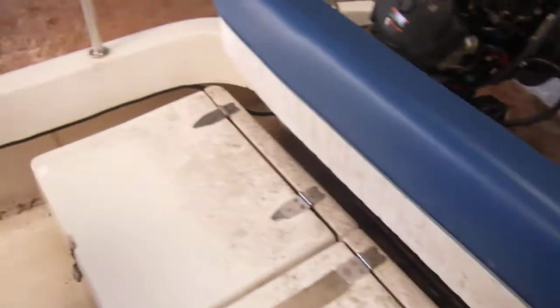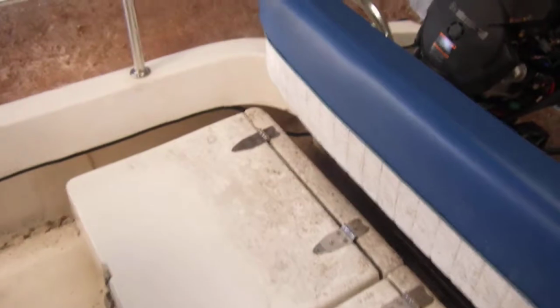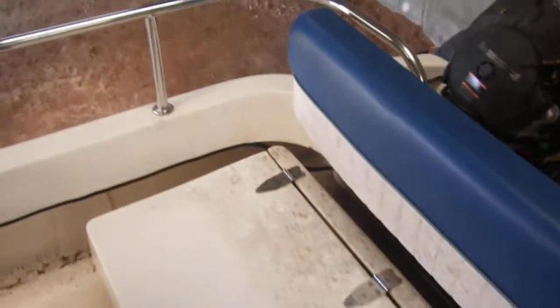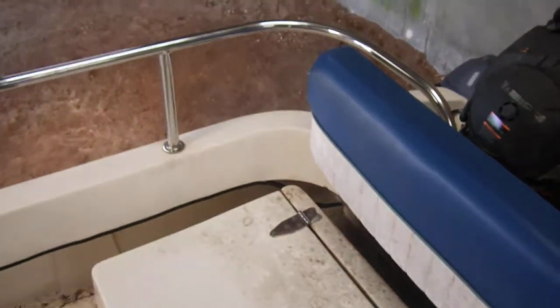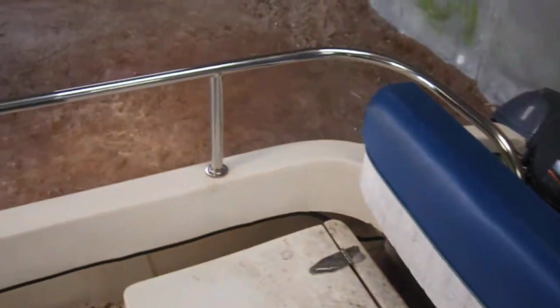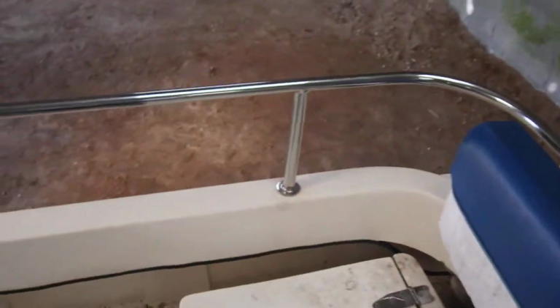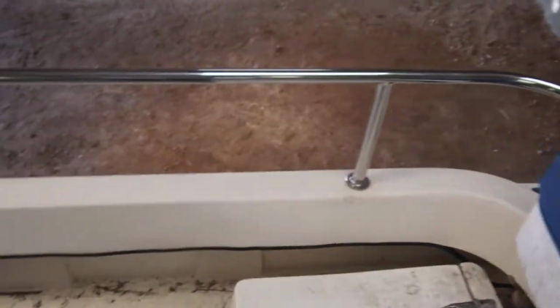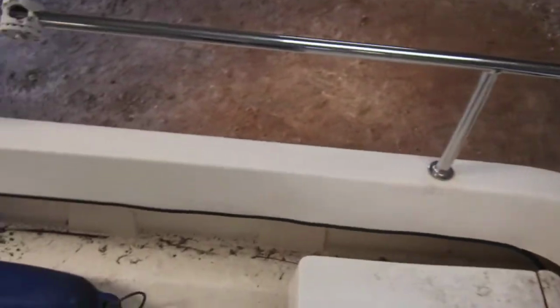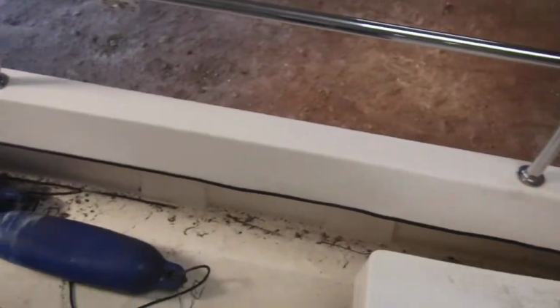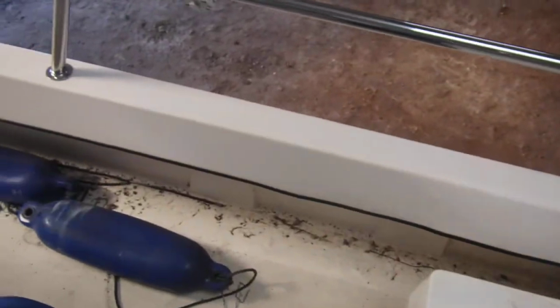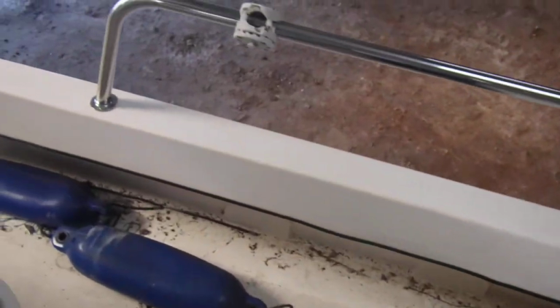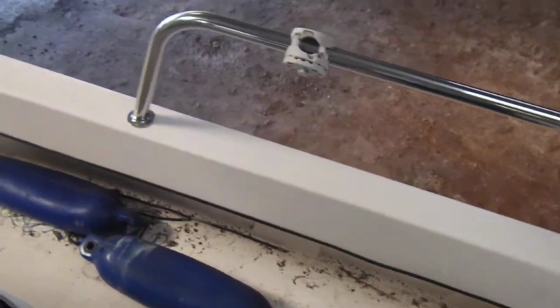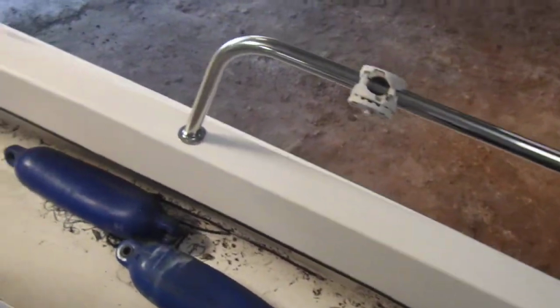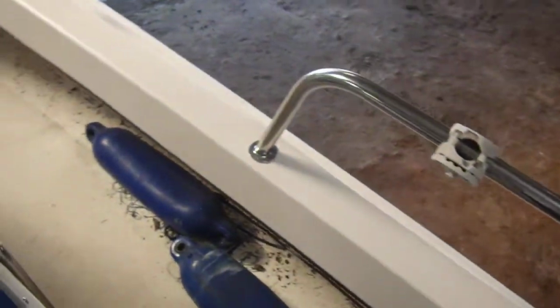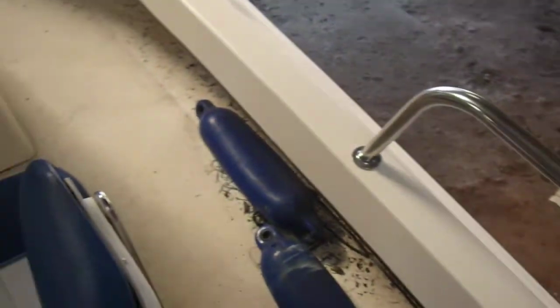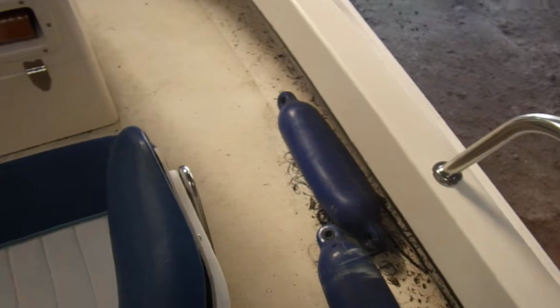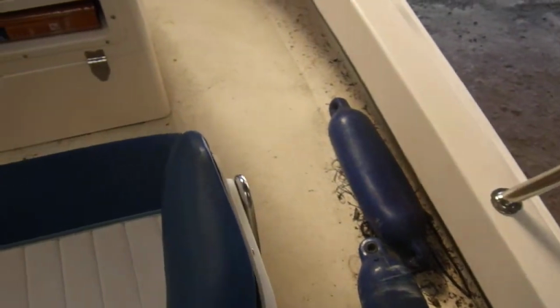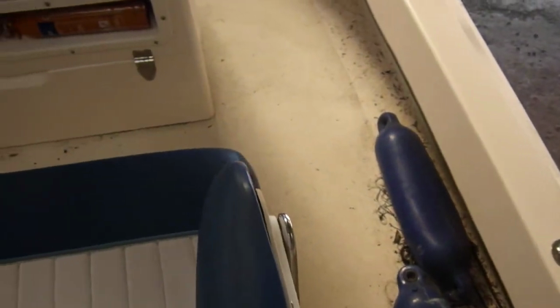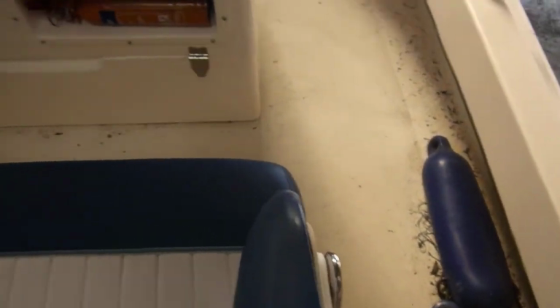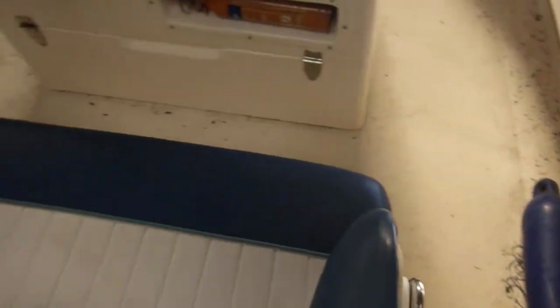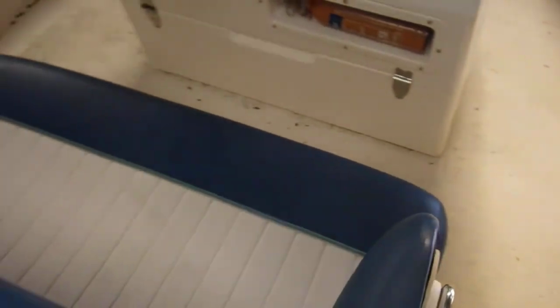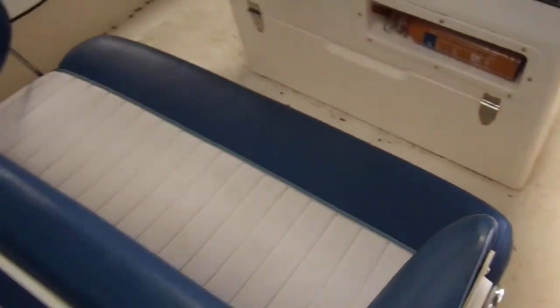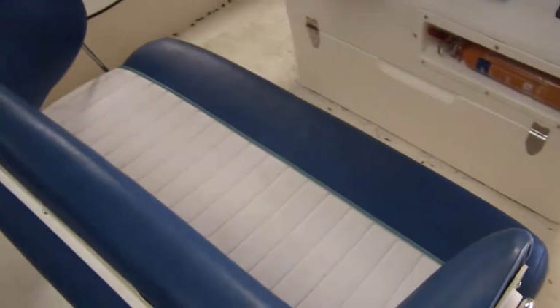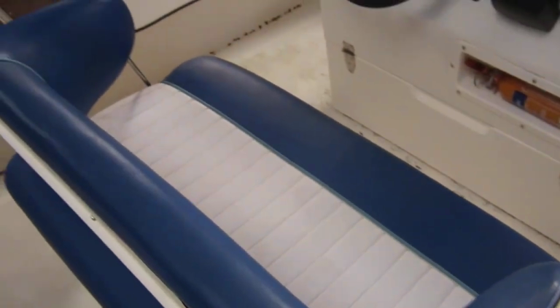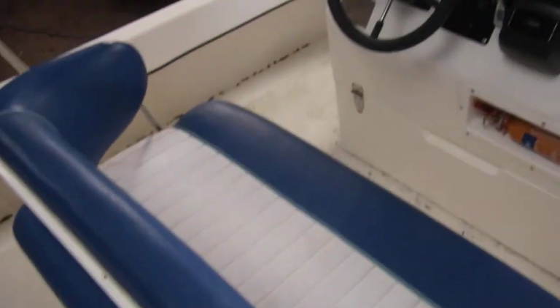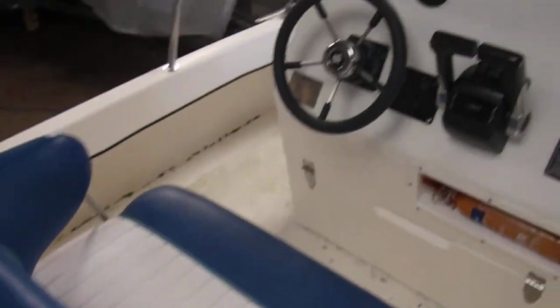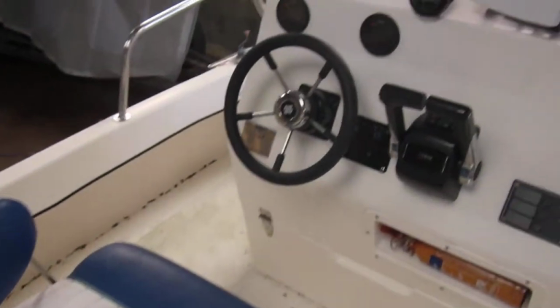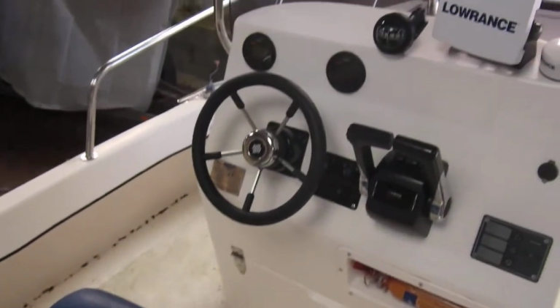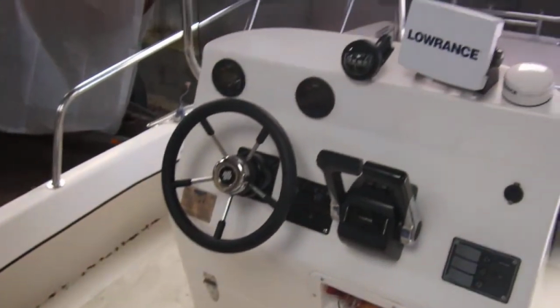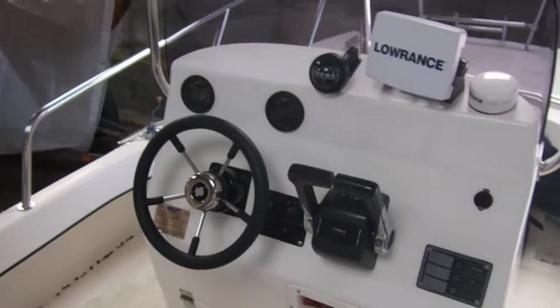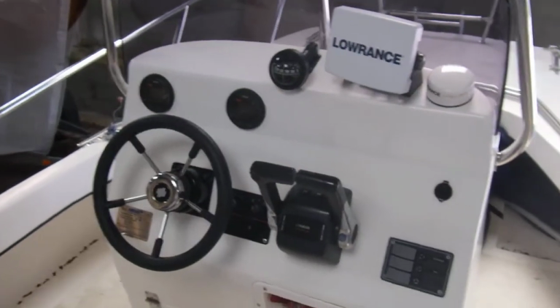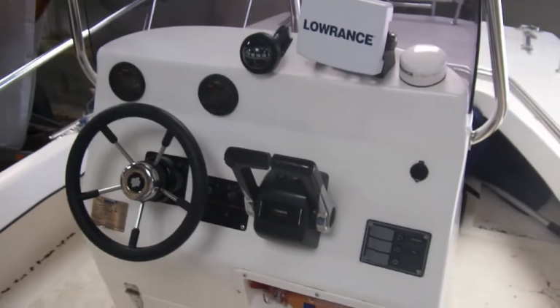Now on the aft deck, just making my way round to the starboard side. That's the helm seat and the helm controls.